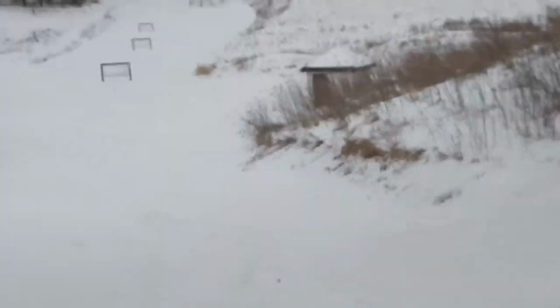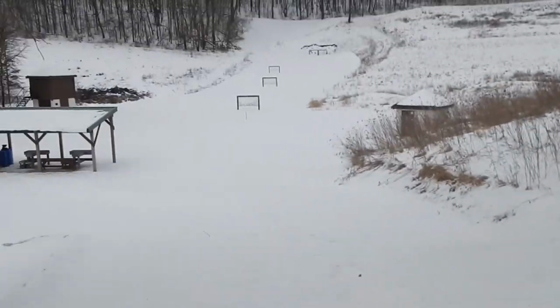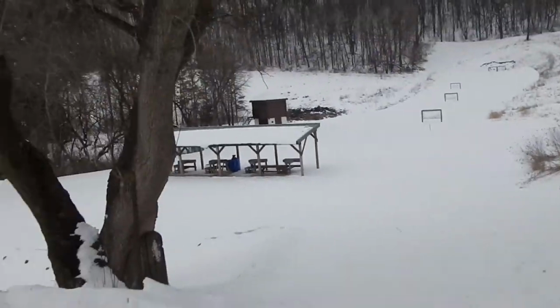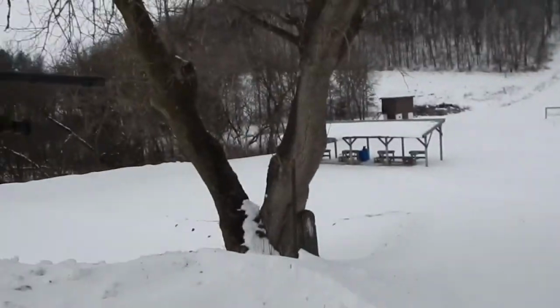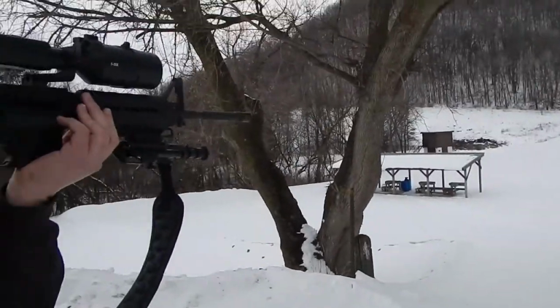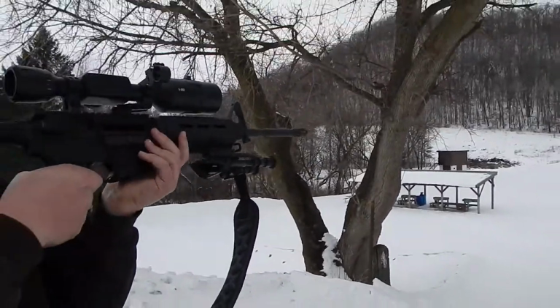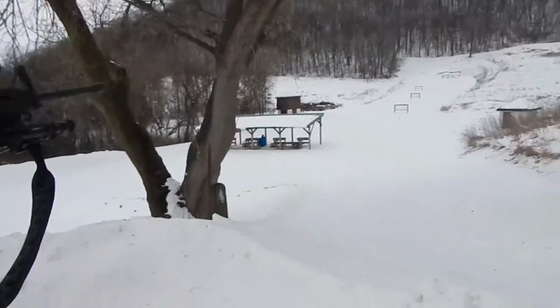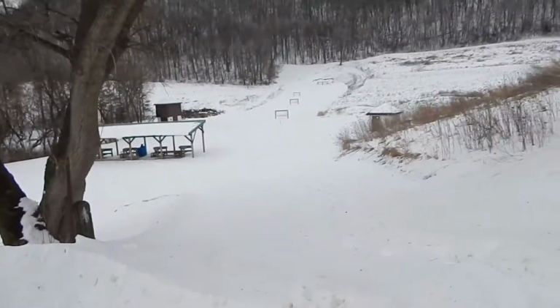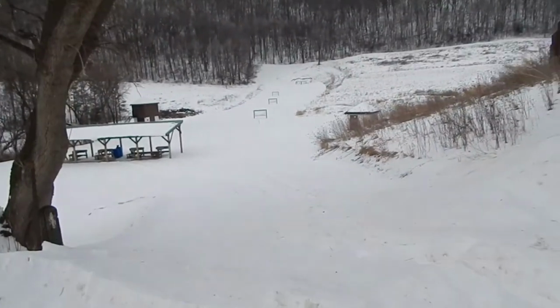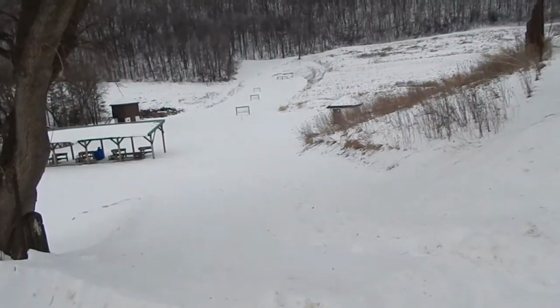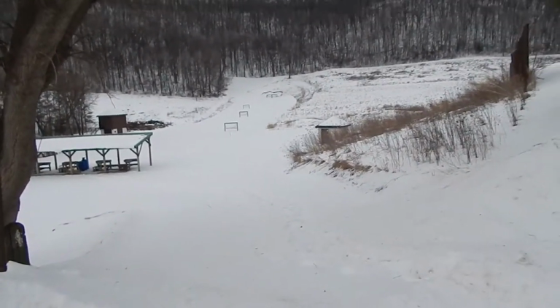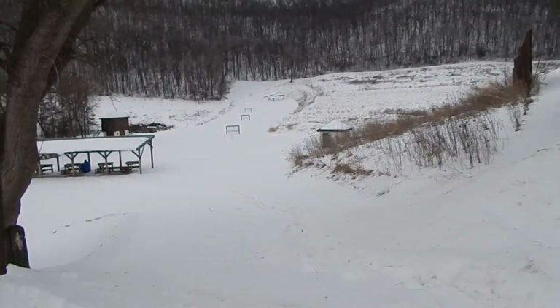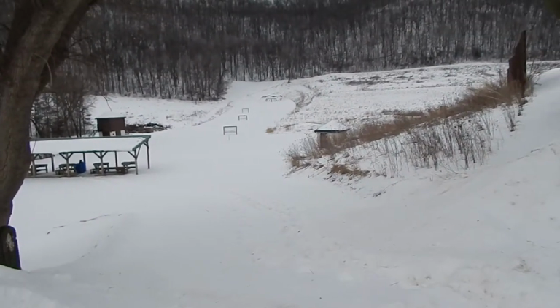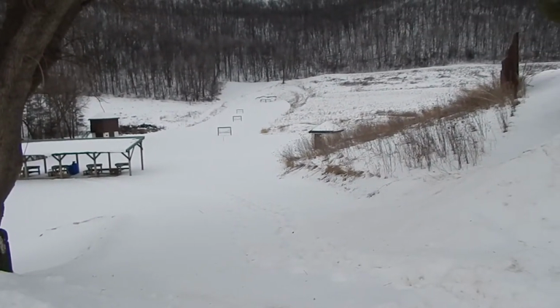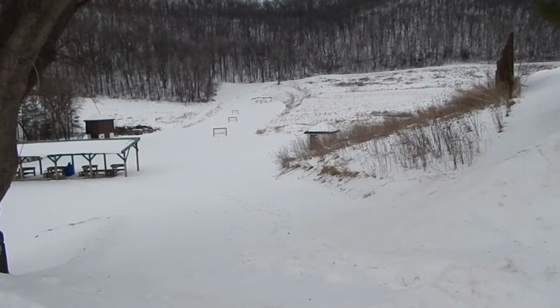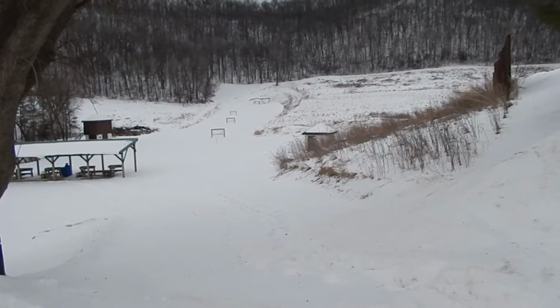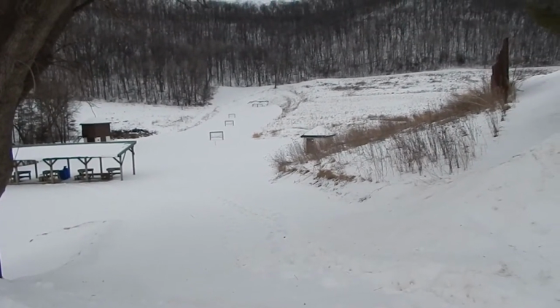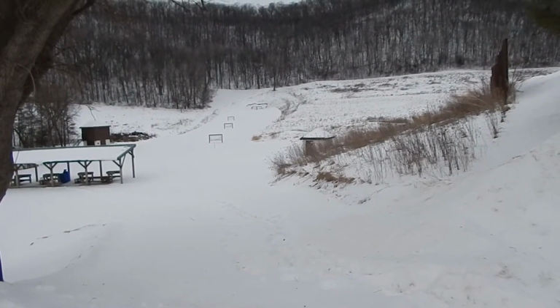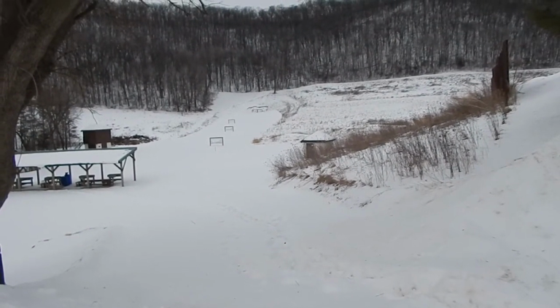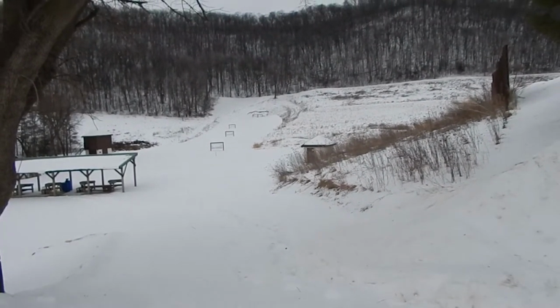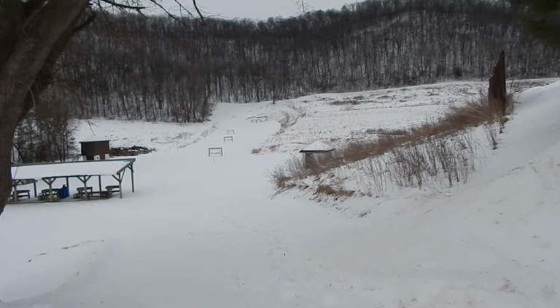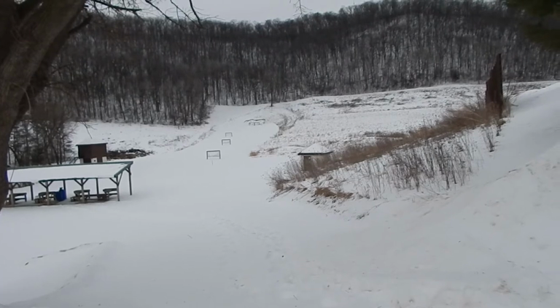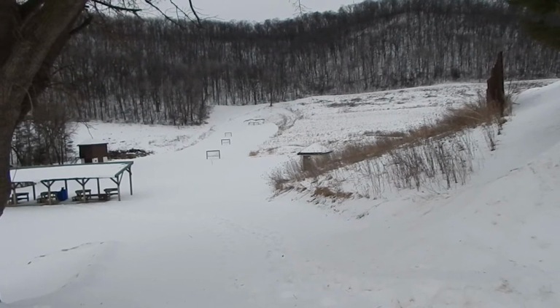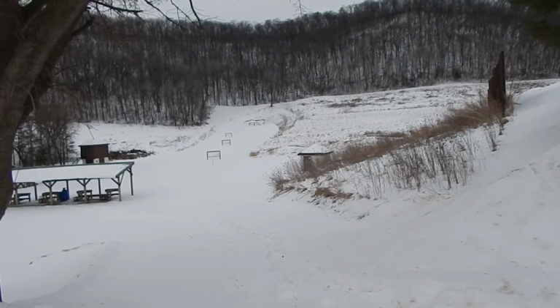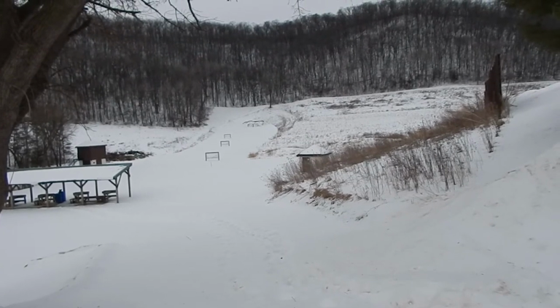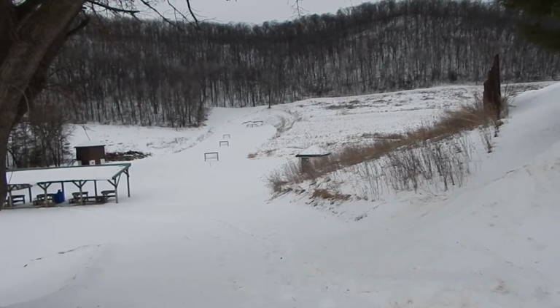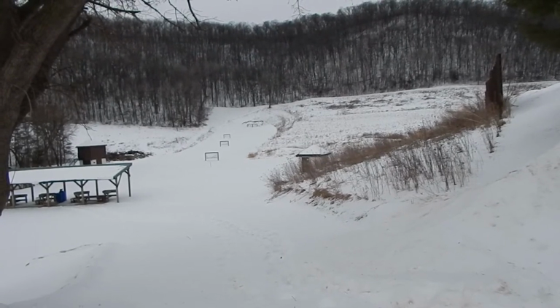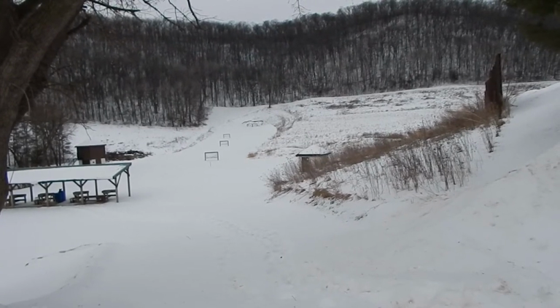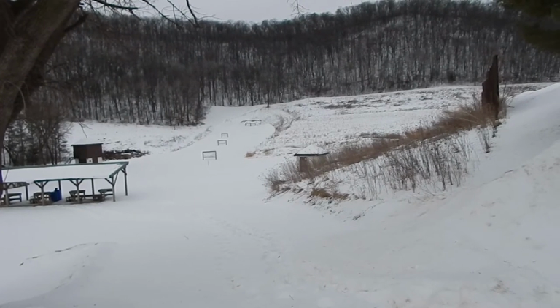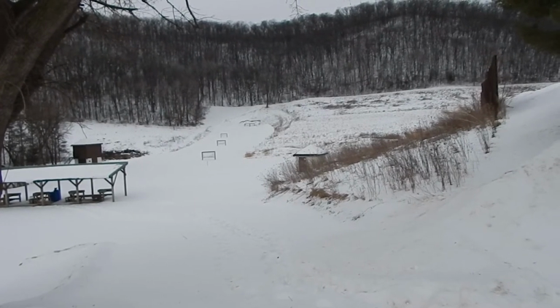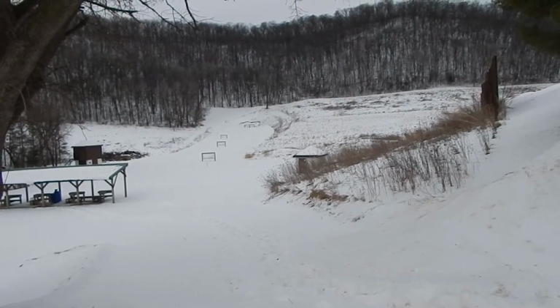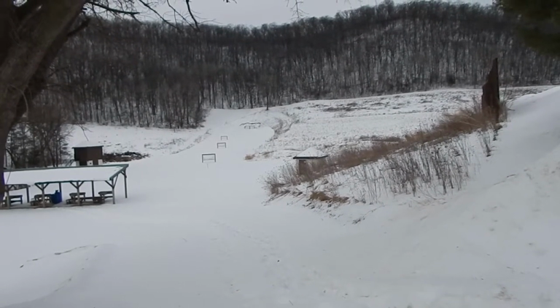We're getting ready for some coyote hunting, so the next video on the channel will probably be nighttime coyote hunting, so stay tuned for that. Or fishing — walleye fishing it could be — so enjoy.